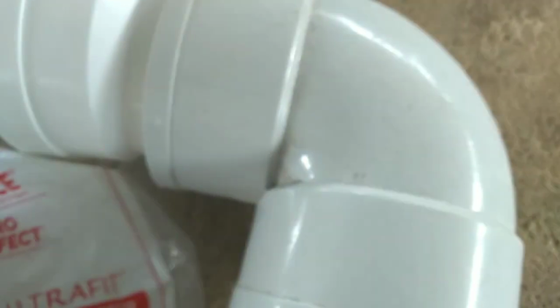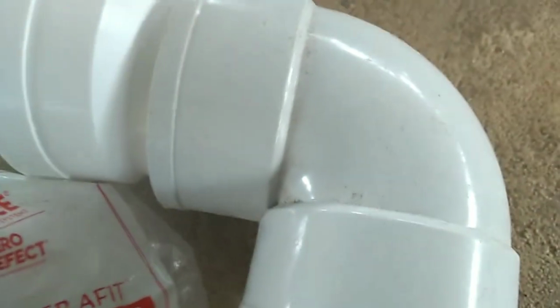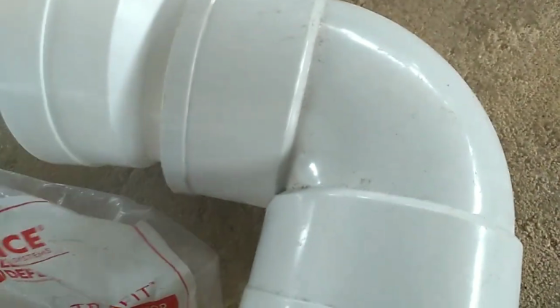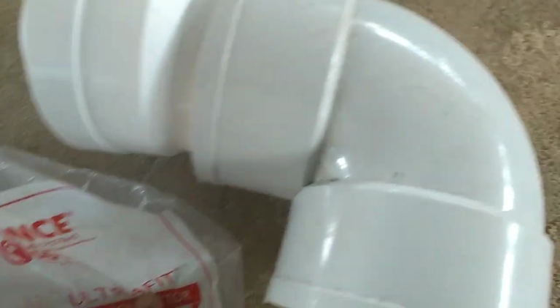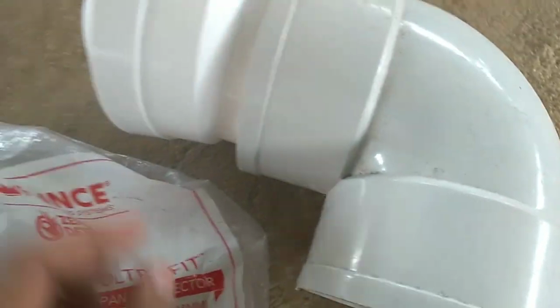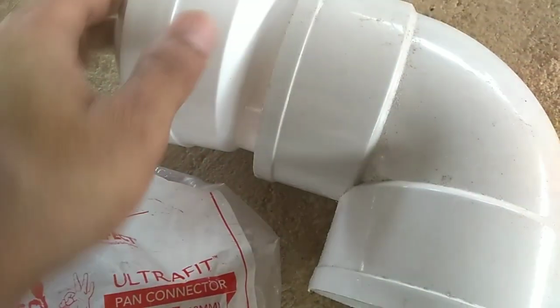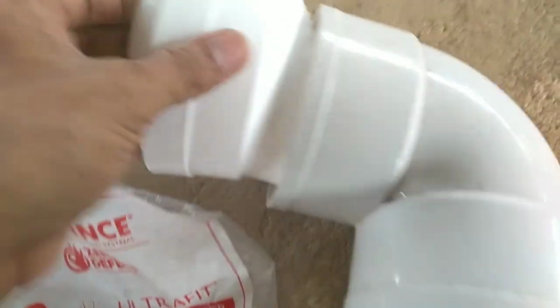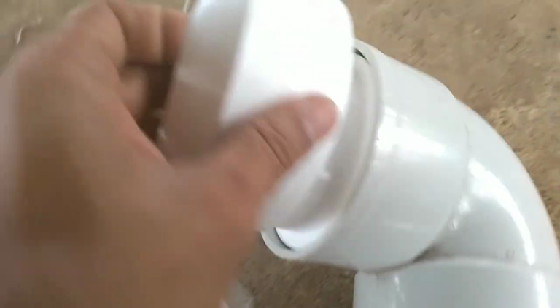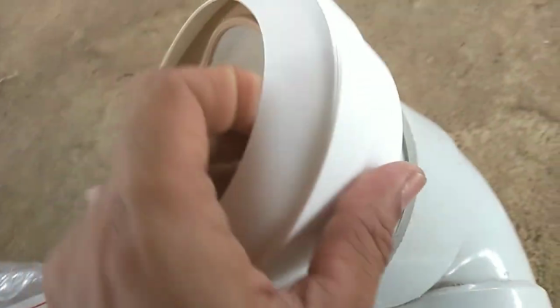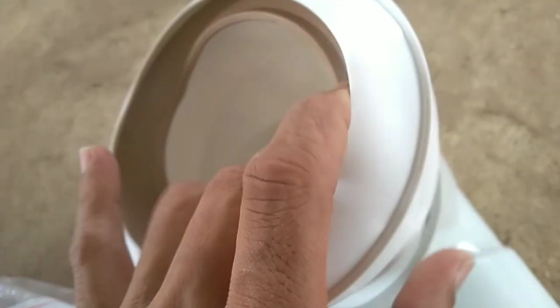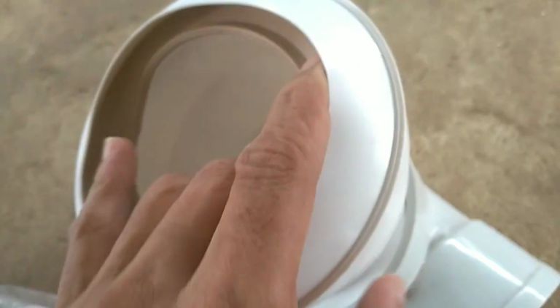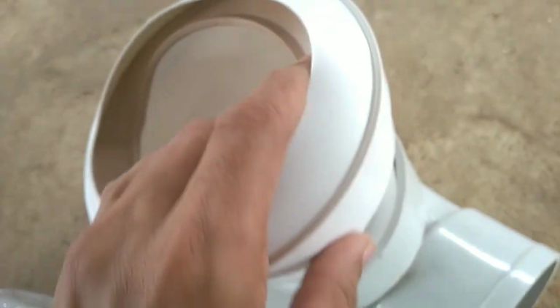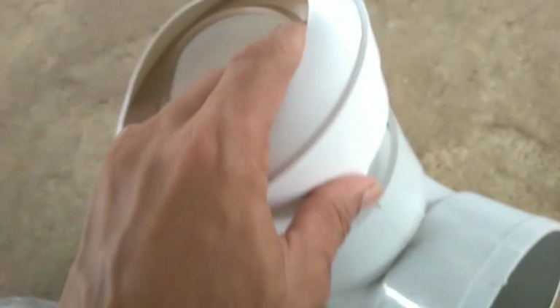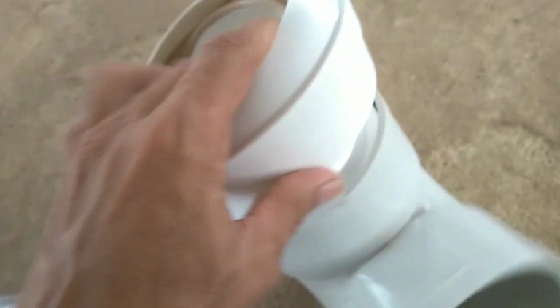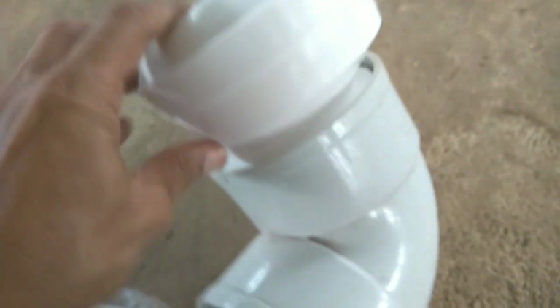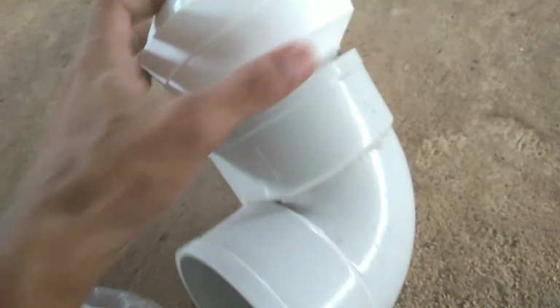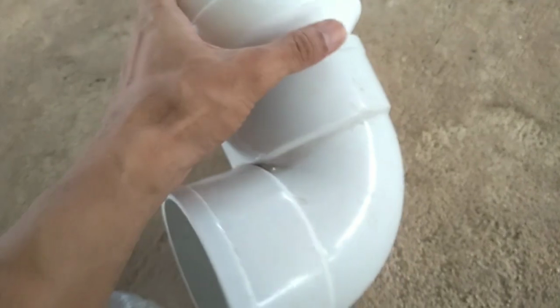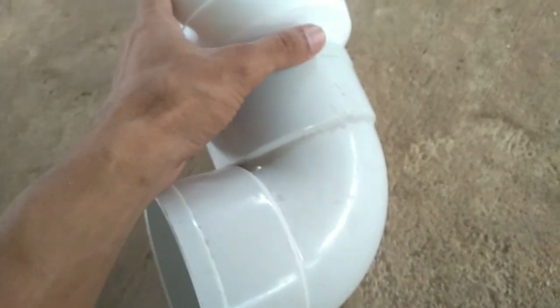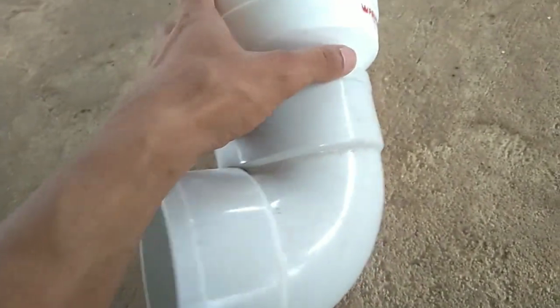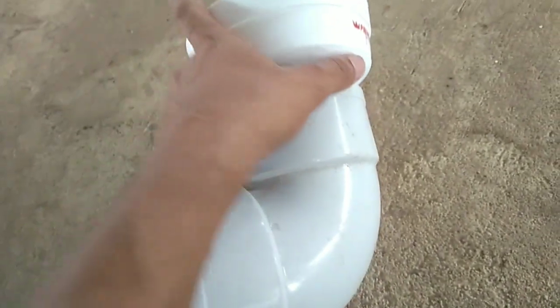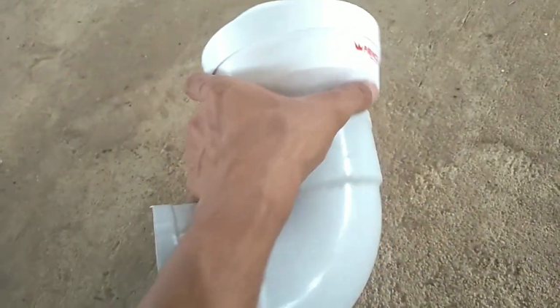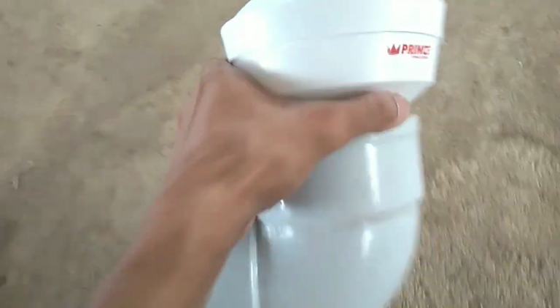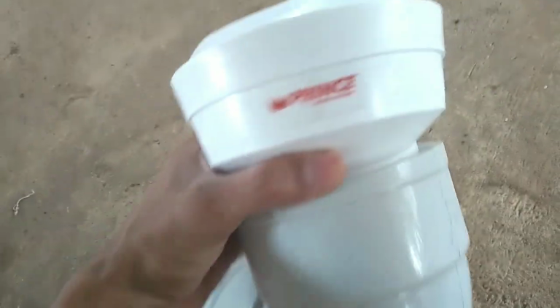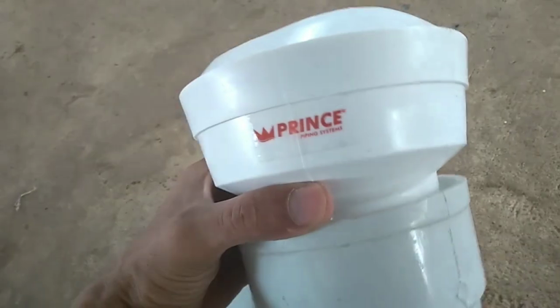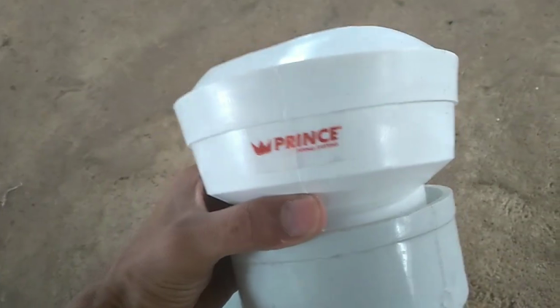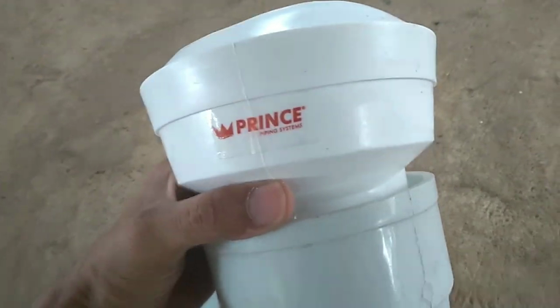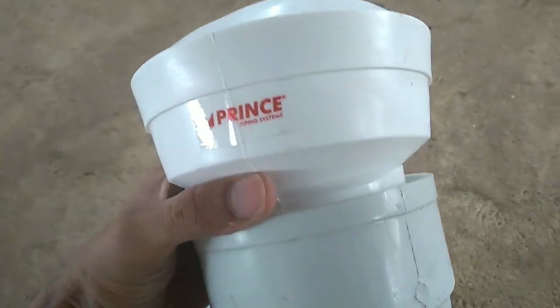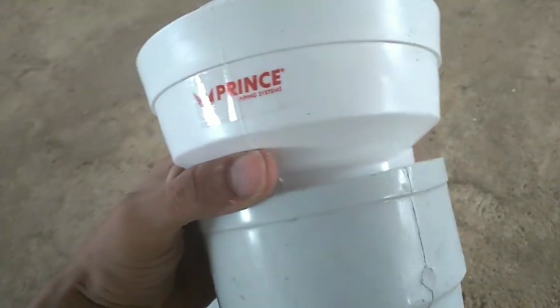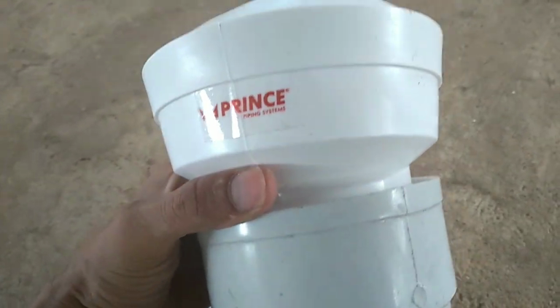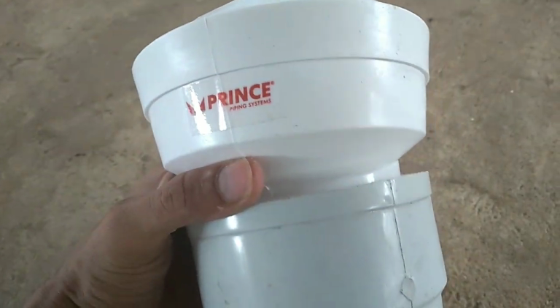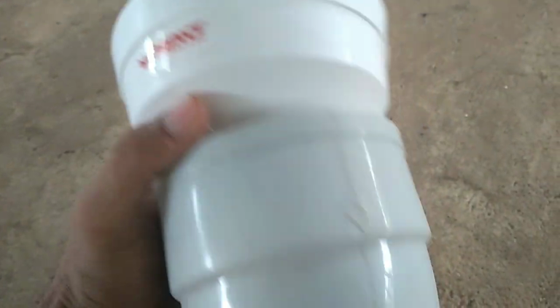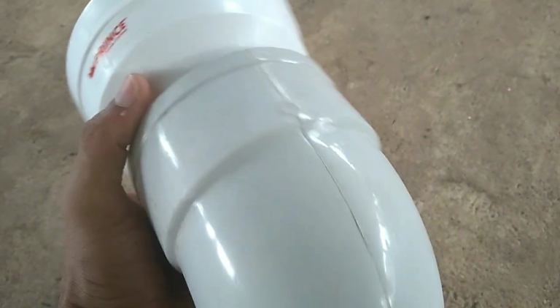This is a very nice closet. This is a tile. This is also used. This is a great product.